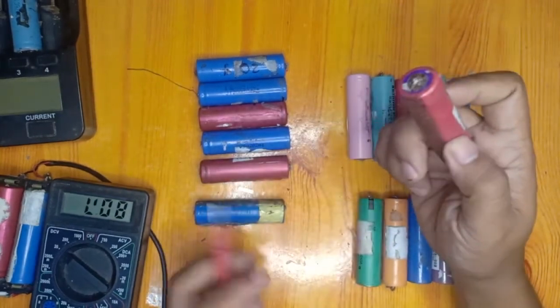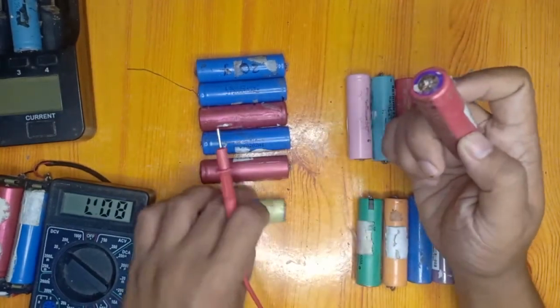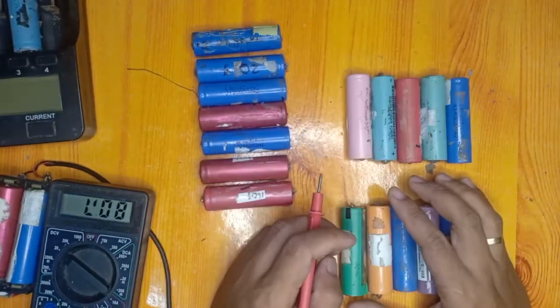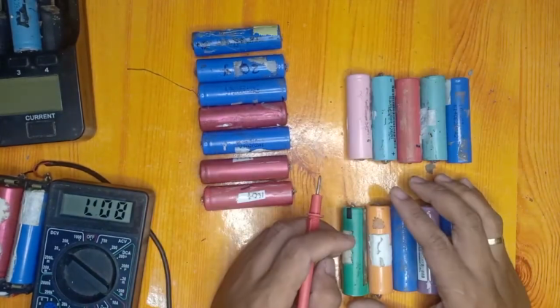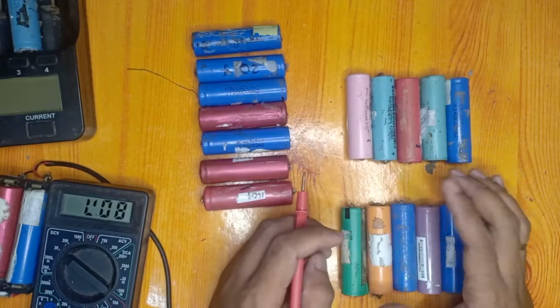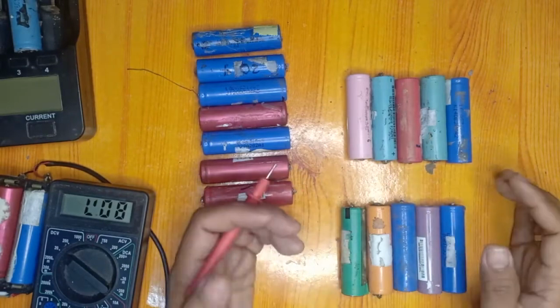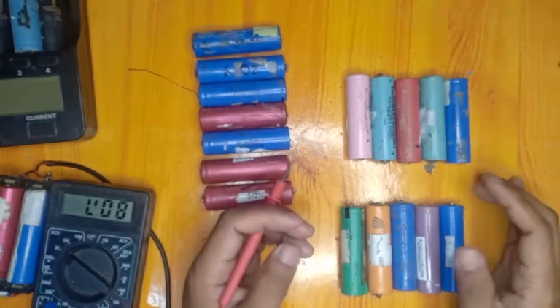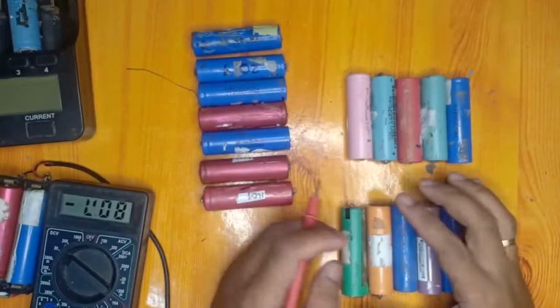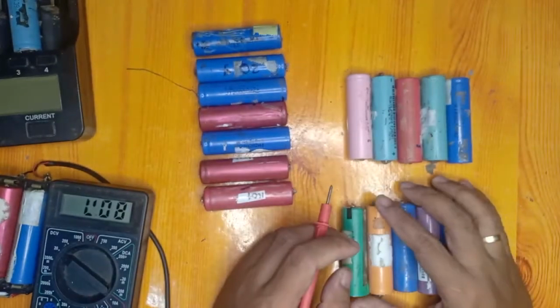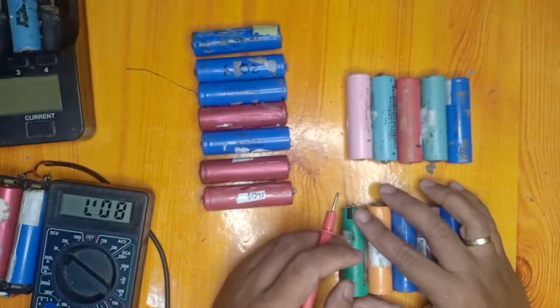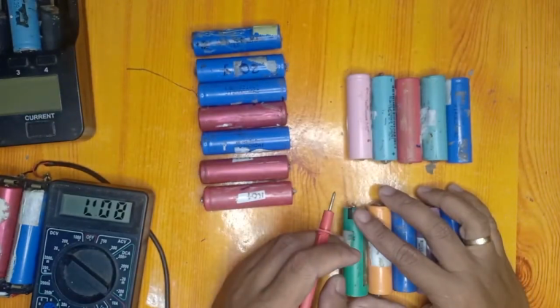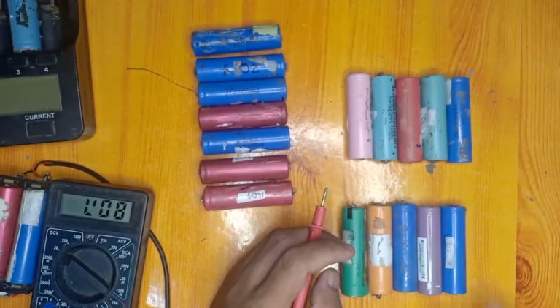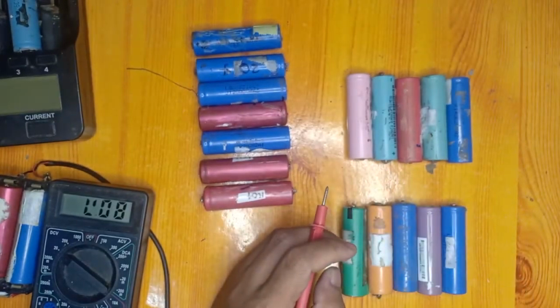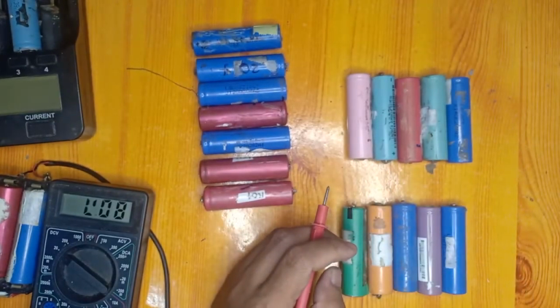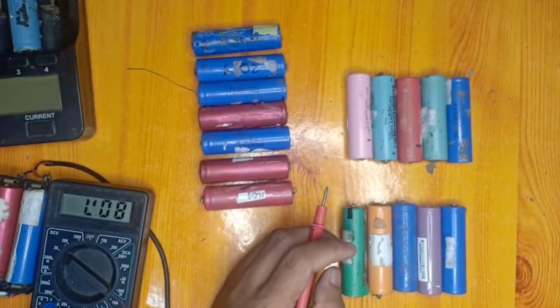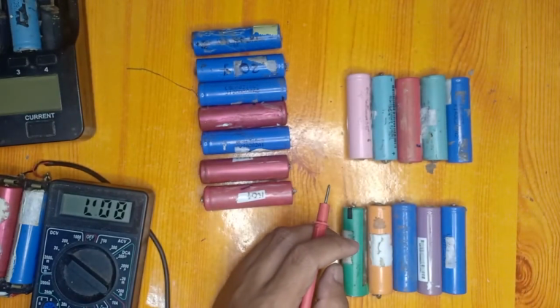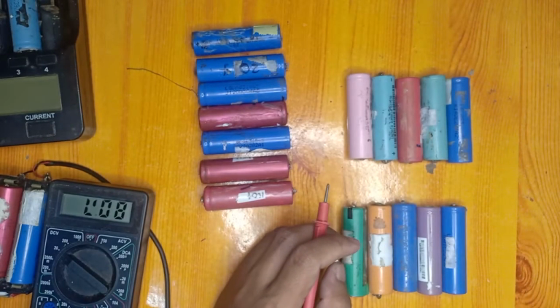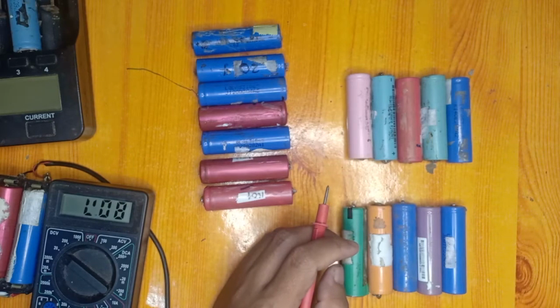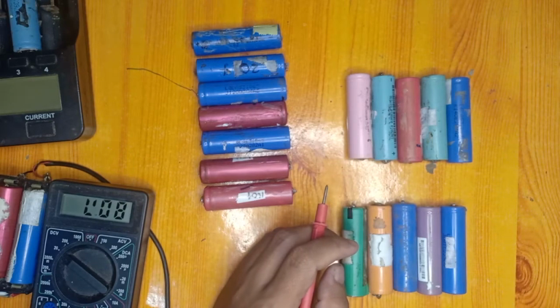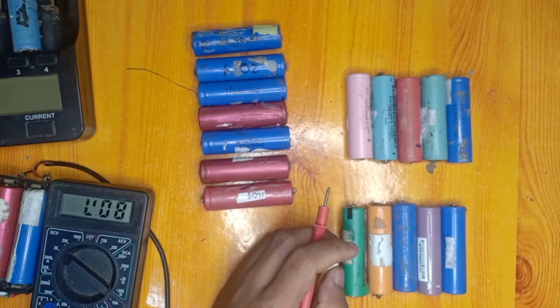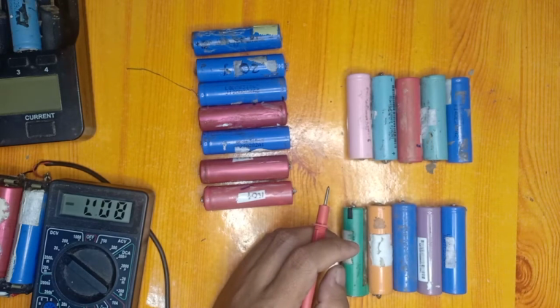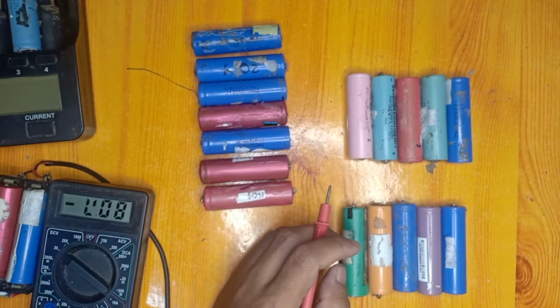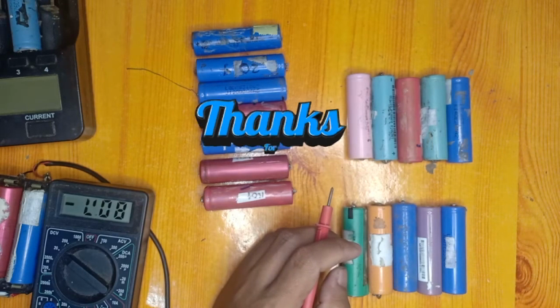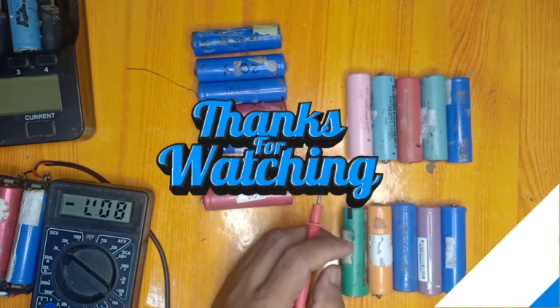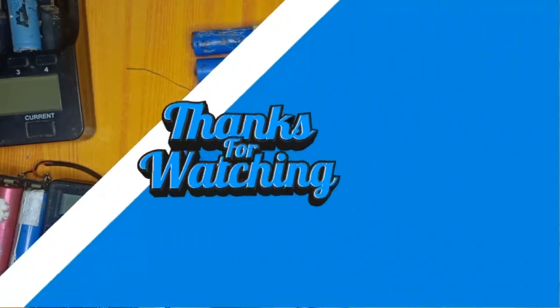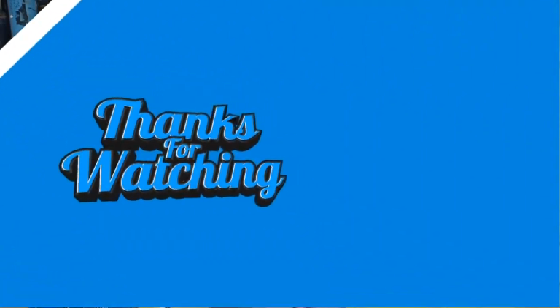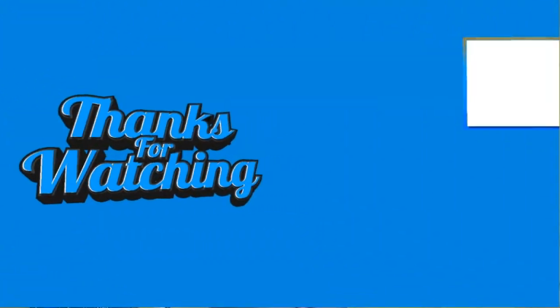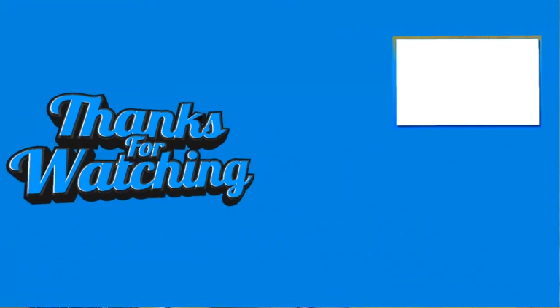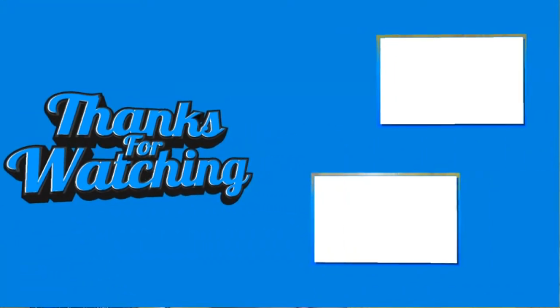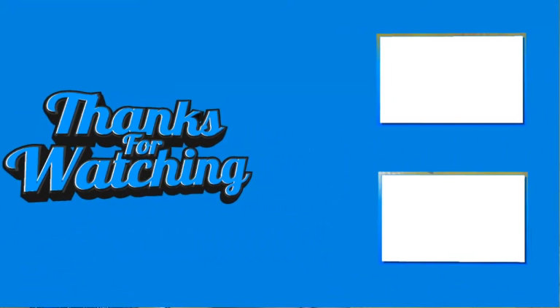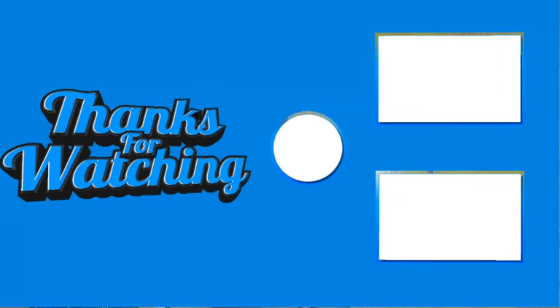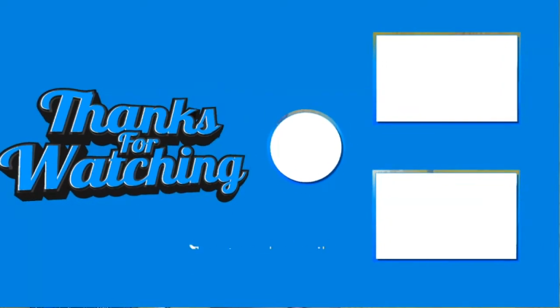Thank you for watching. This is Mr. Loretto Sala — continue supporting my YouTube channel by subscribing, liking, and sharing the videos. Have a good day.